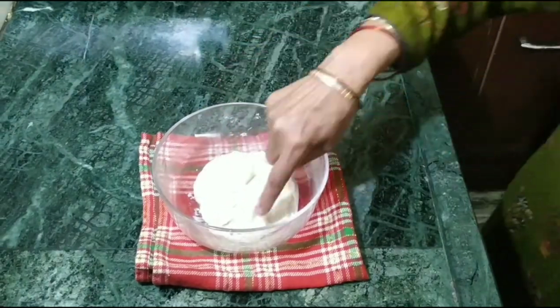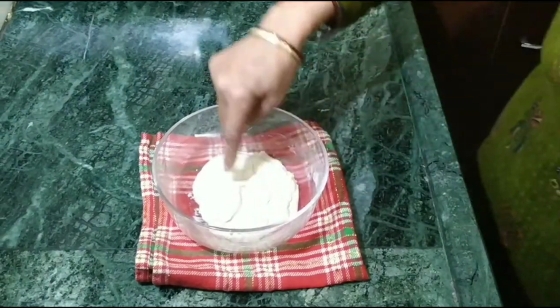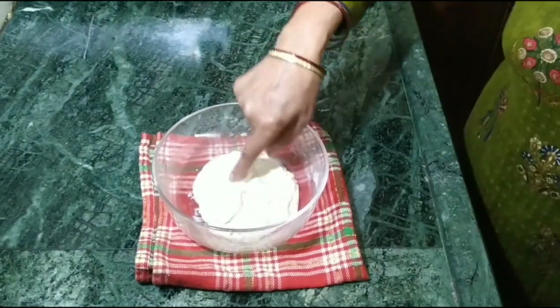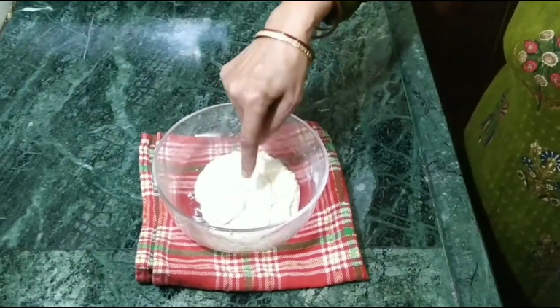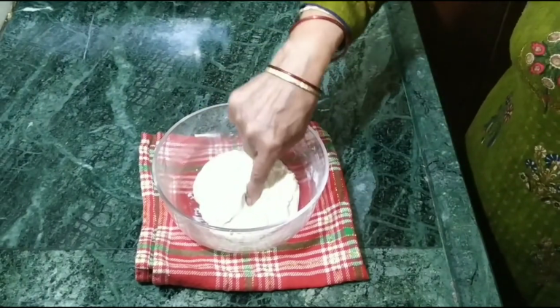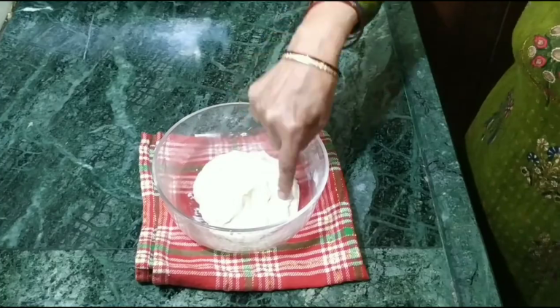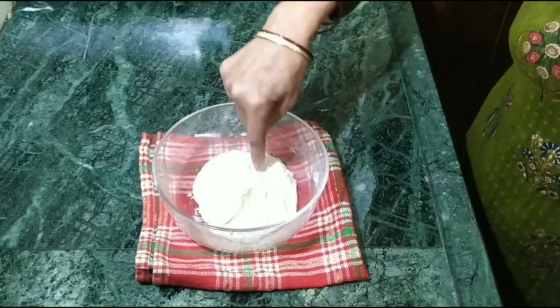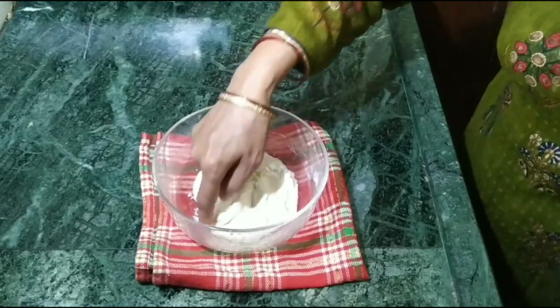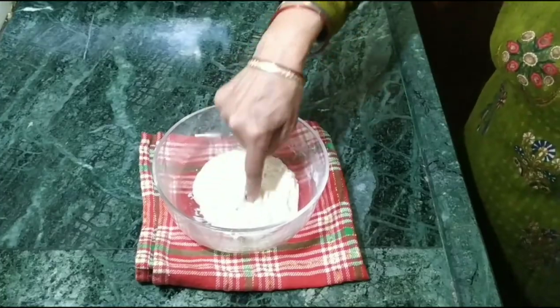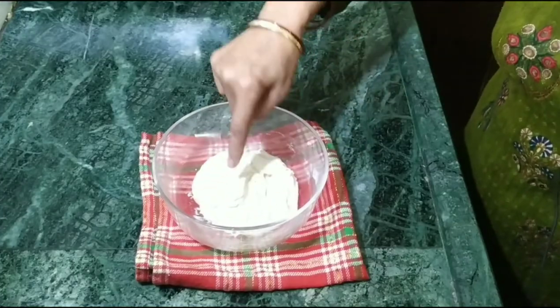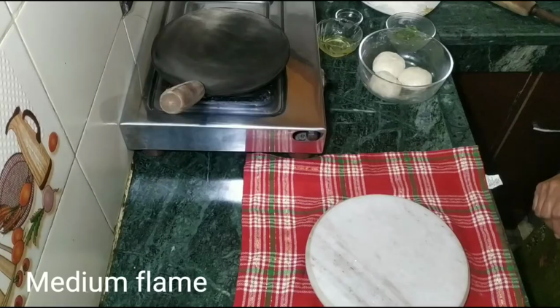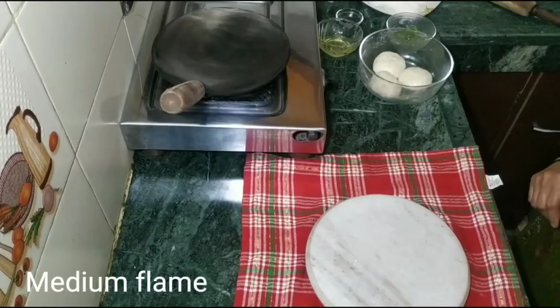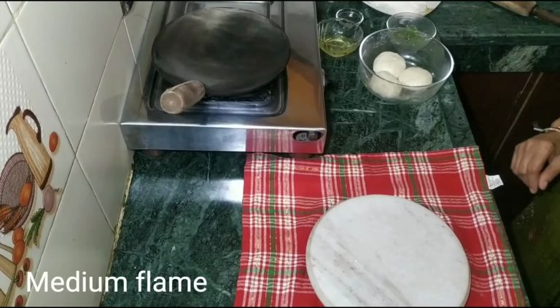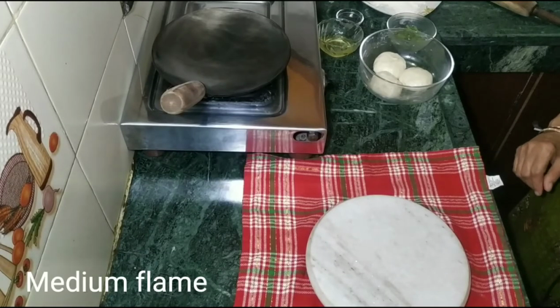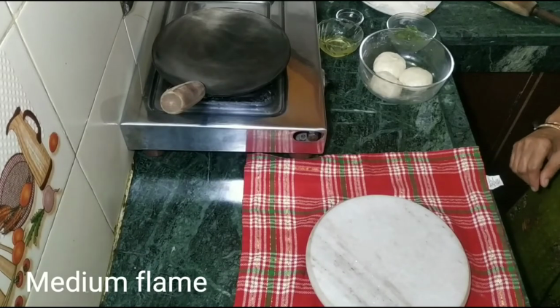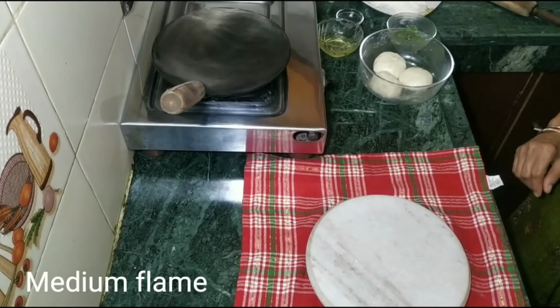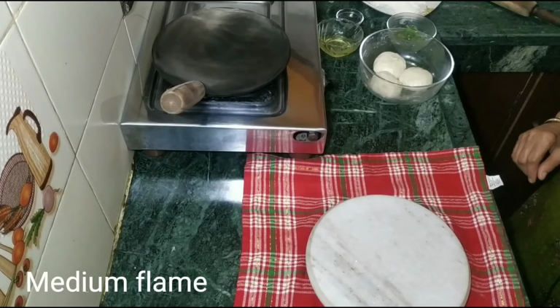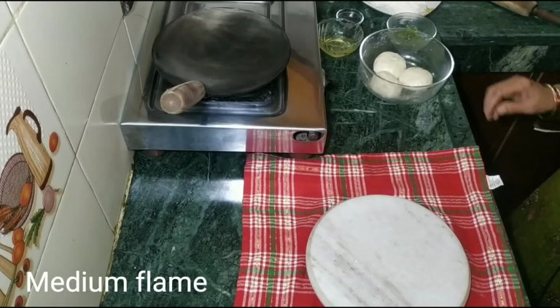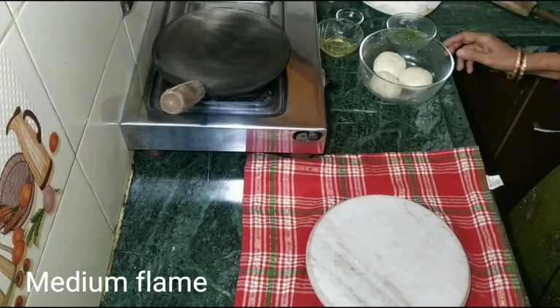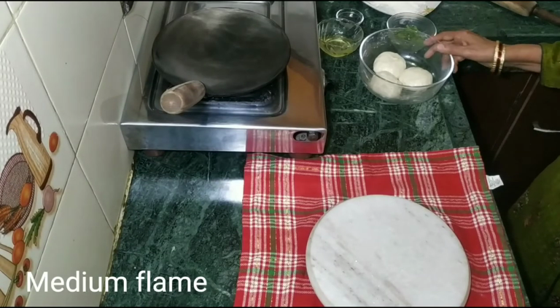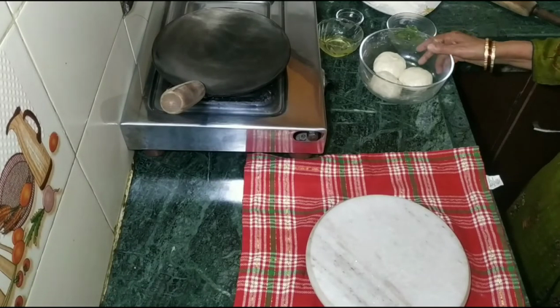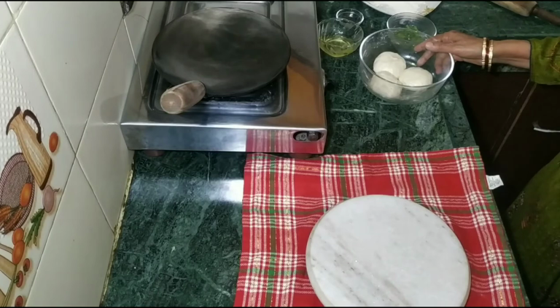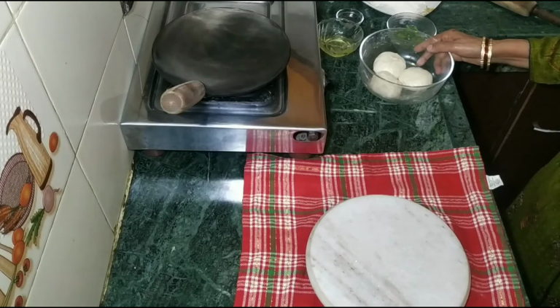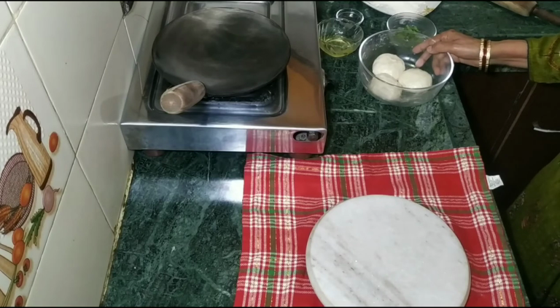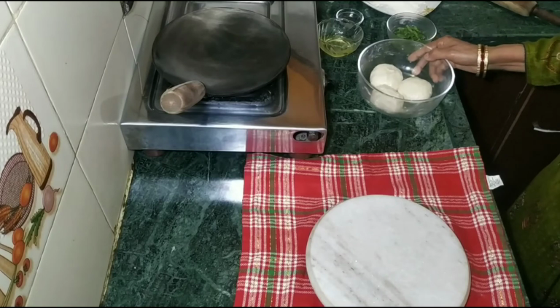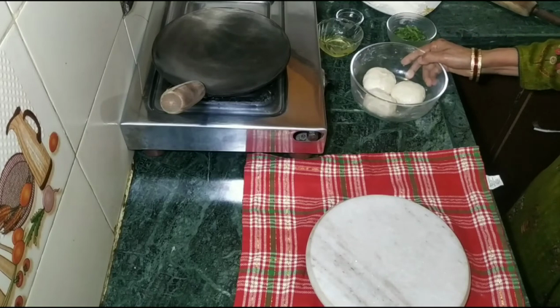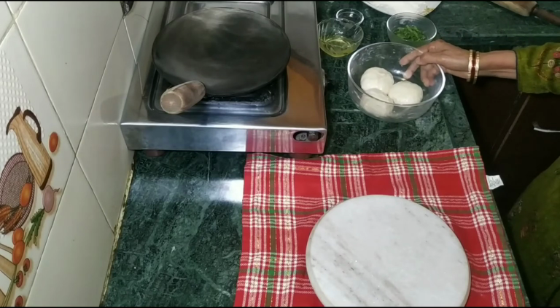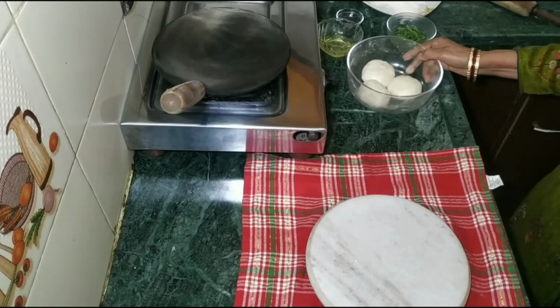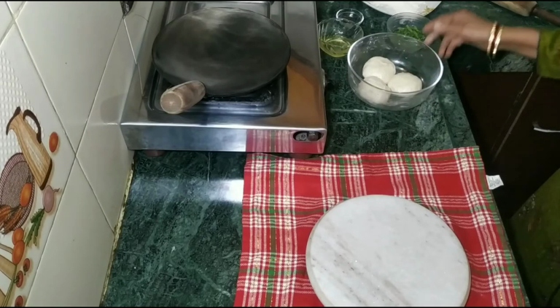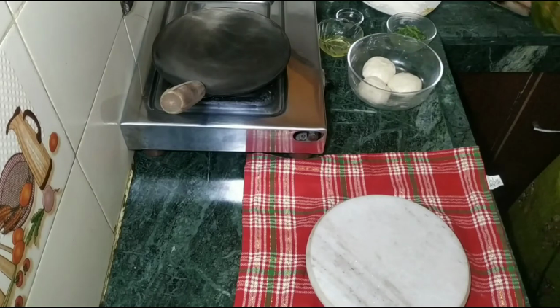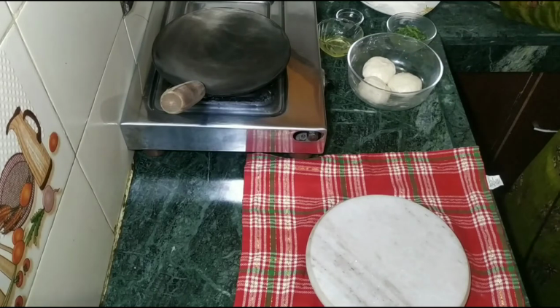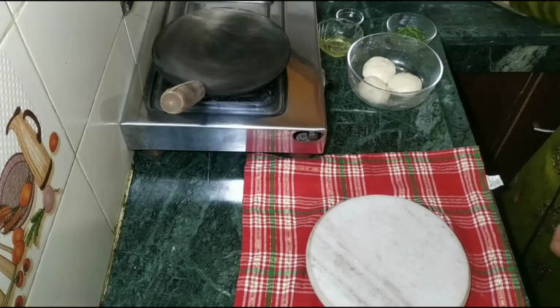Now we start making the dissipation of the pan. We have to add a little oil in the pan. Both oil and oil in medium gas are made. Now we do it.